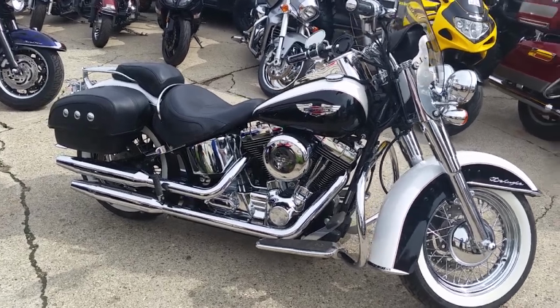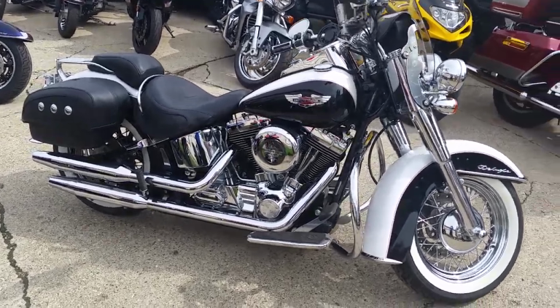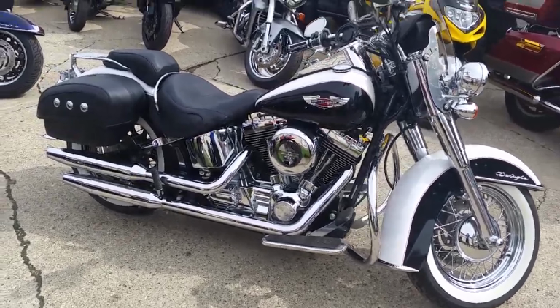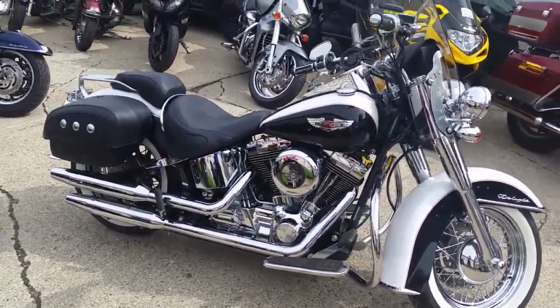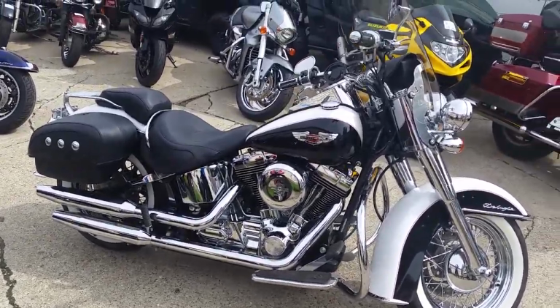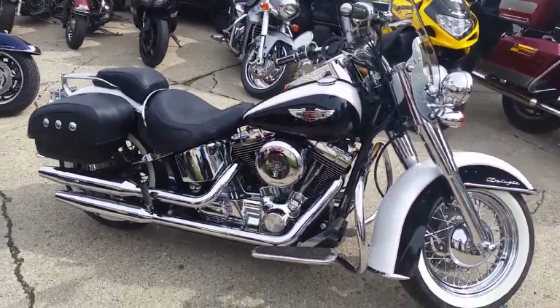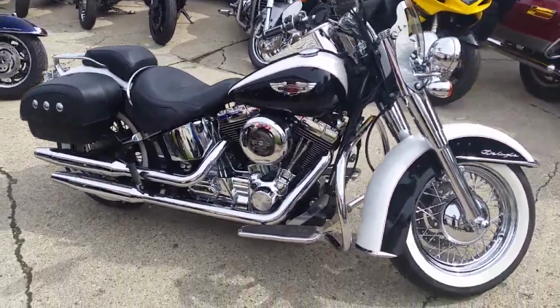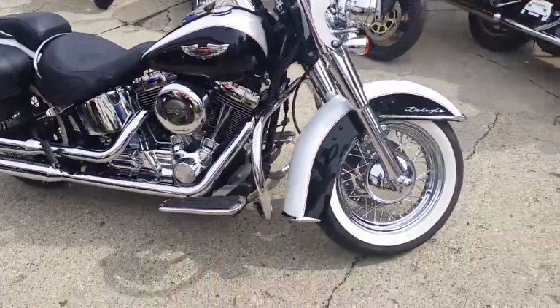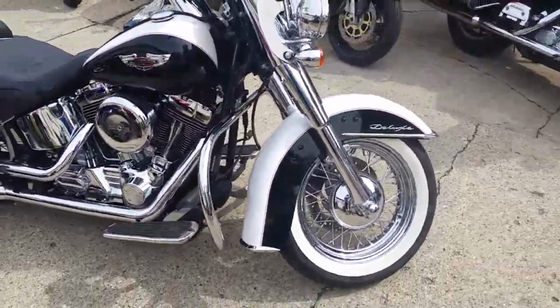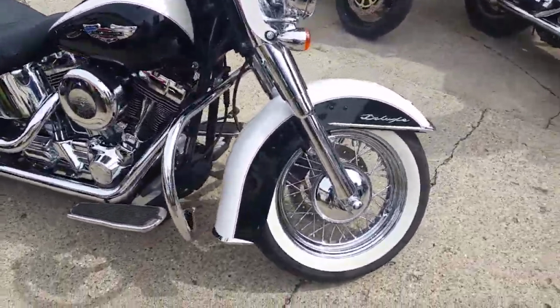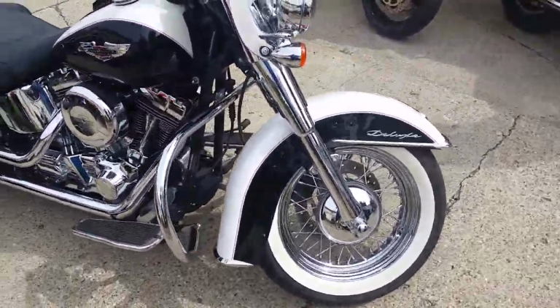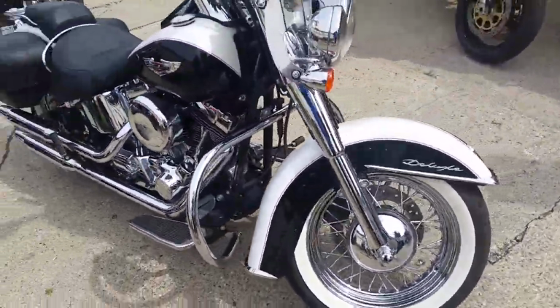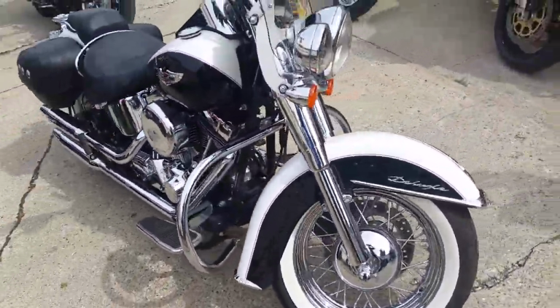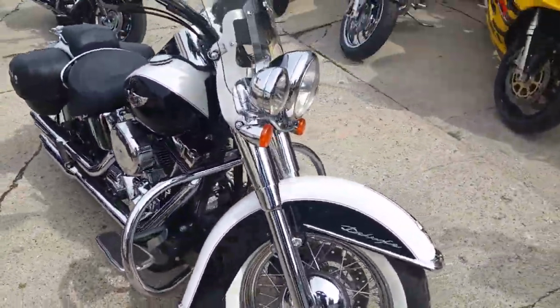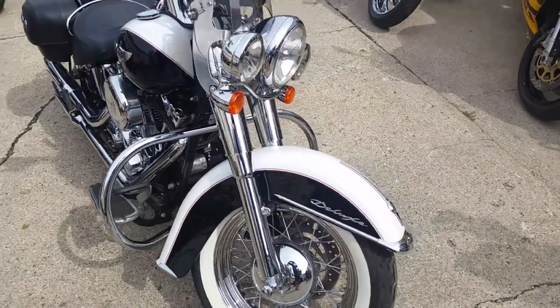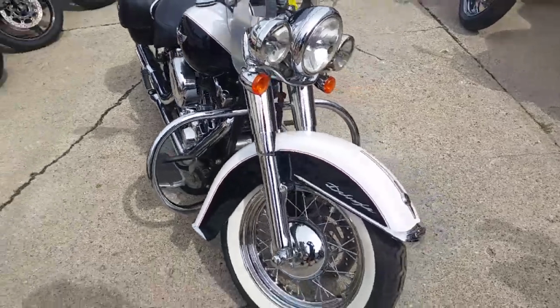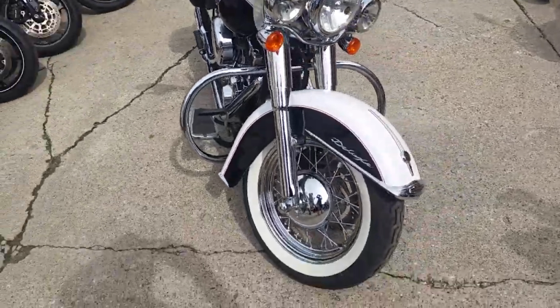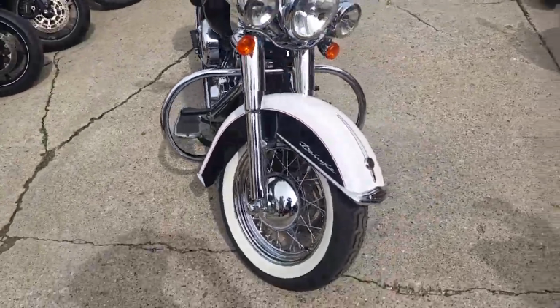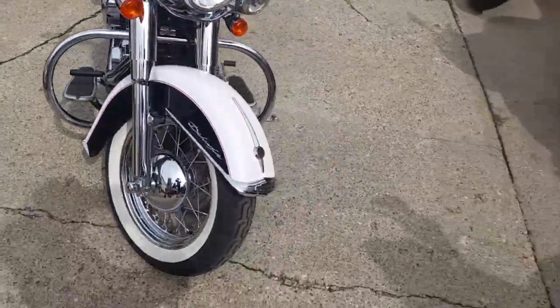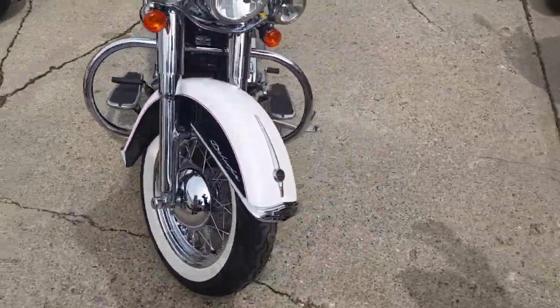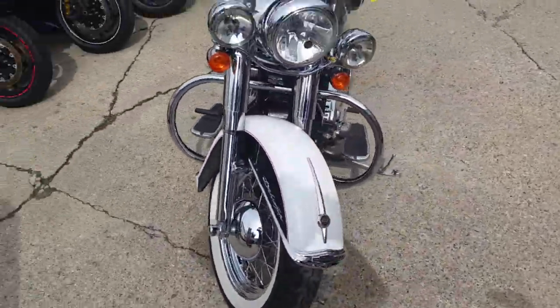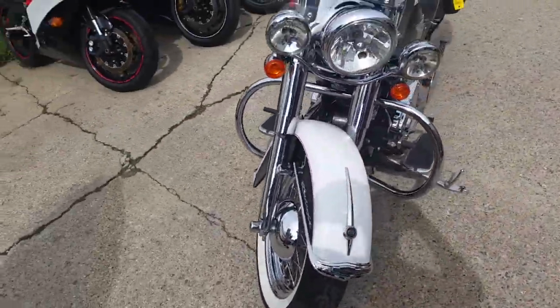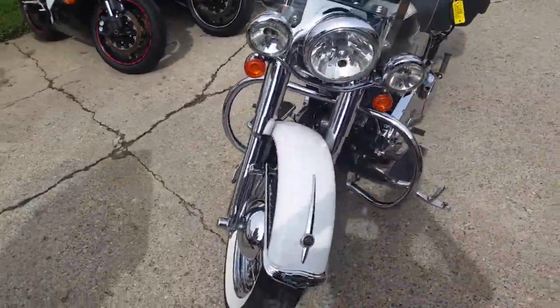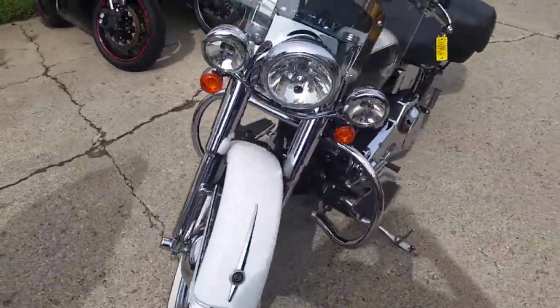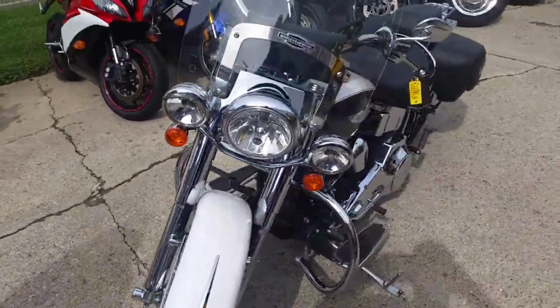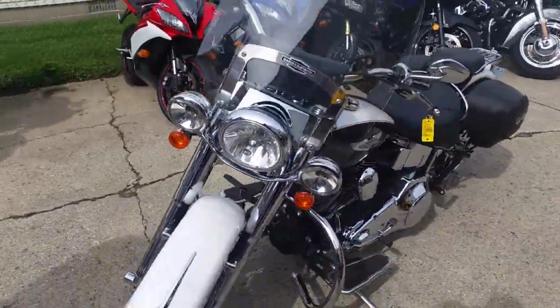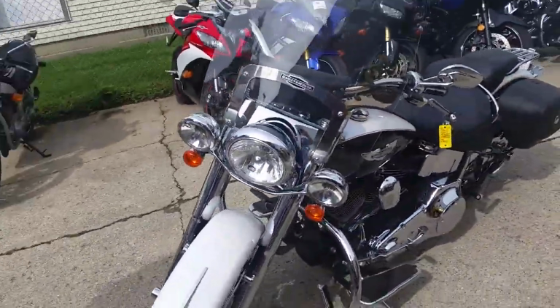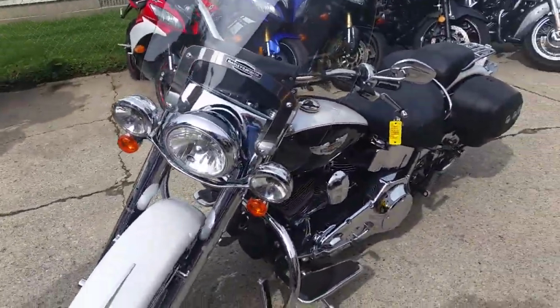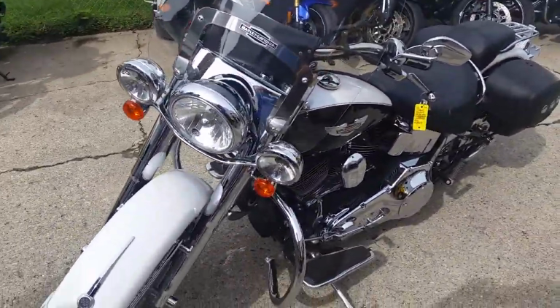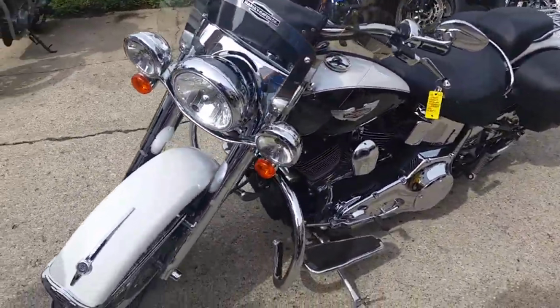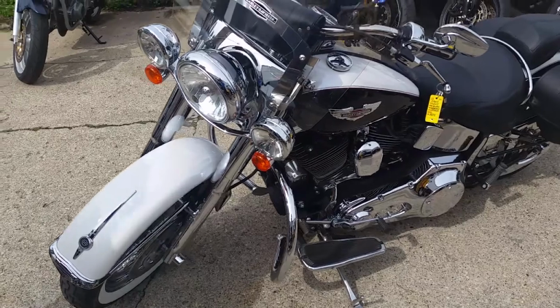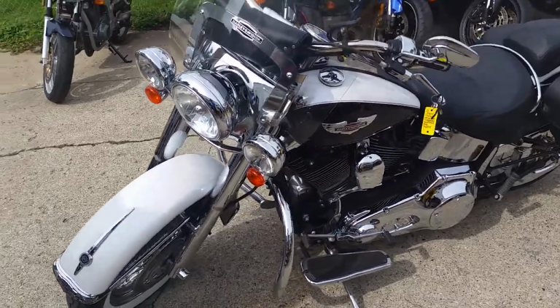Today at Approval Powersports, we got a 2005 Harley Davidson Soft Tail Deluxe for sale with only 3,079 miles — only 3,079 miles.